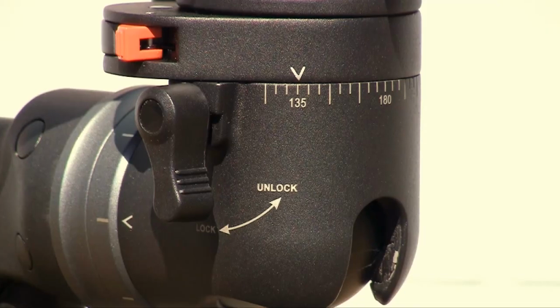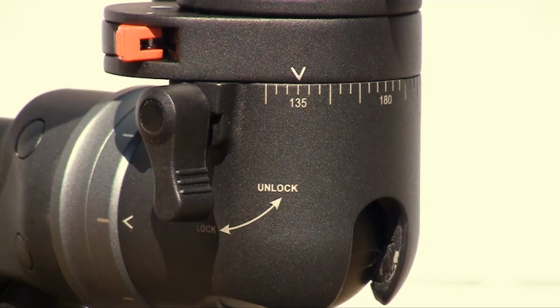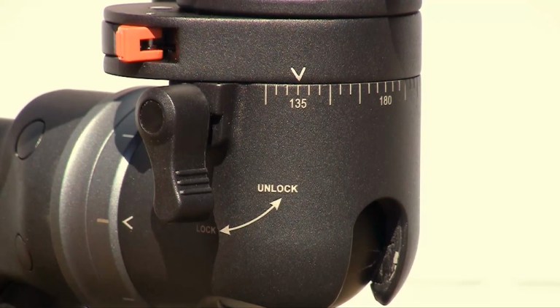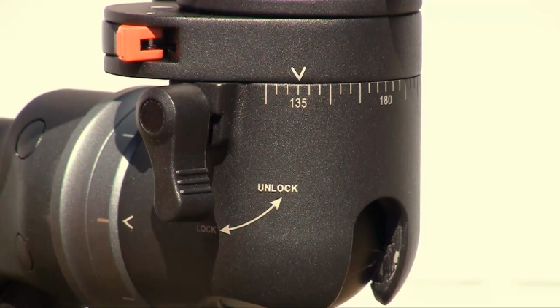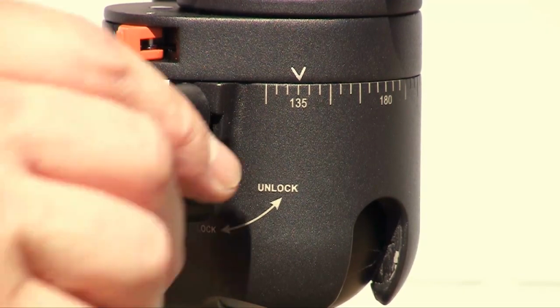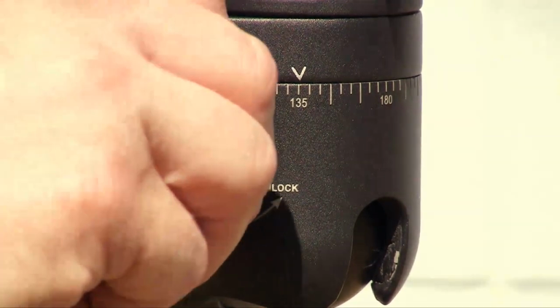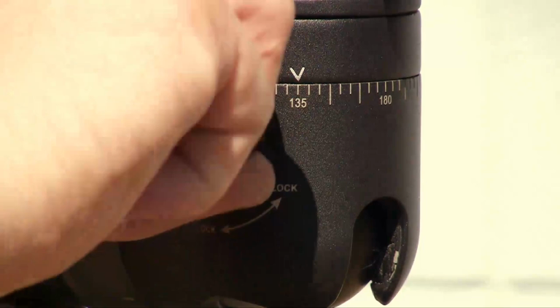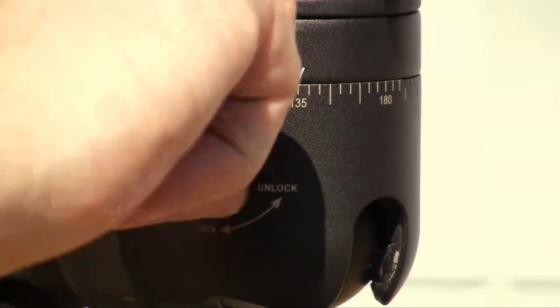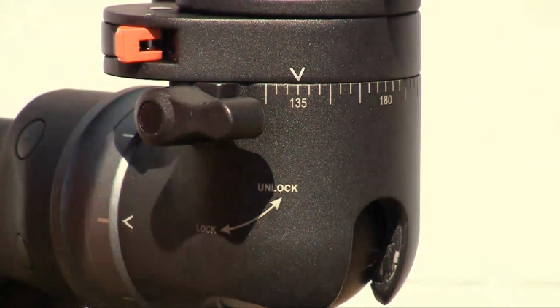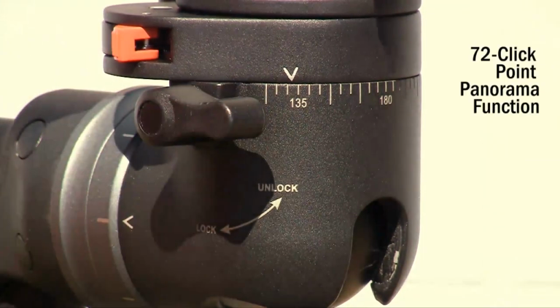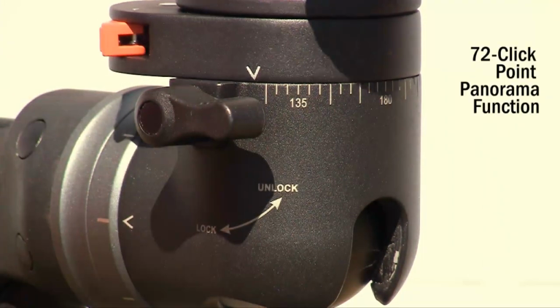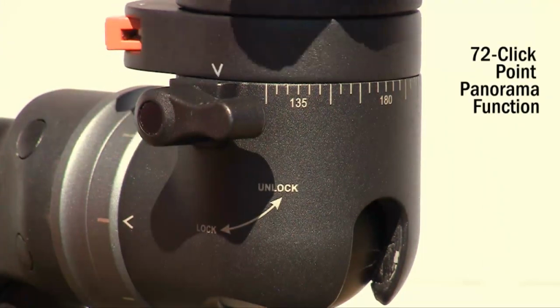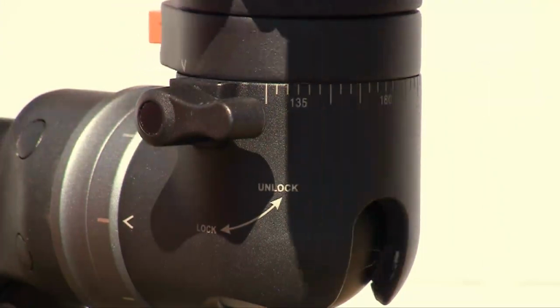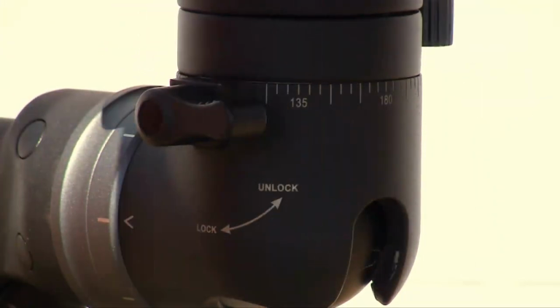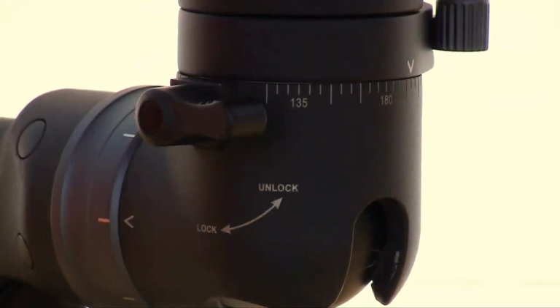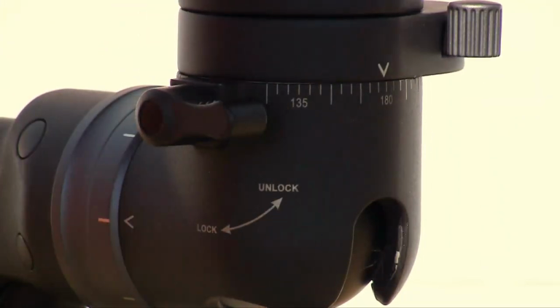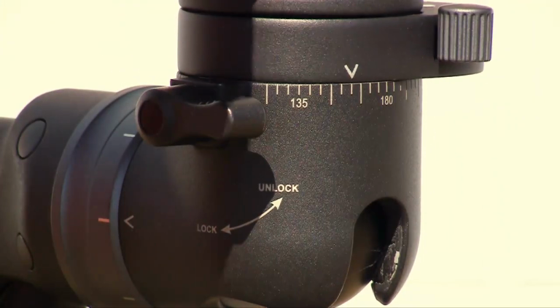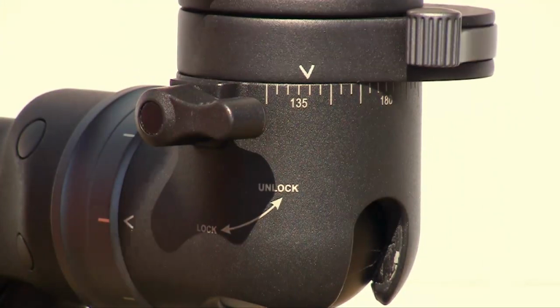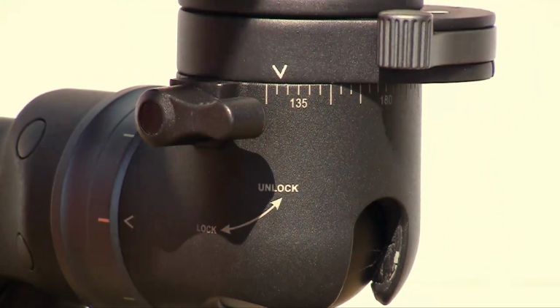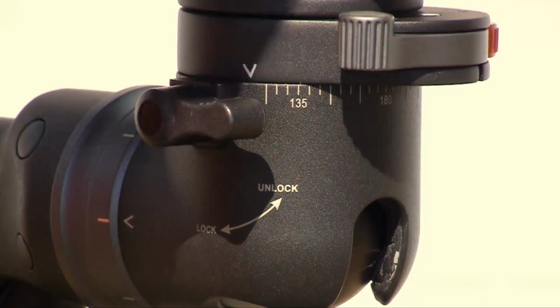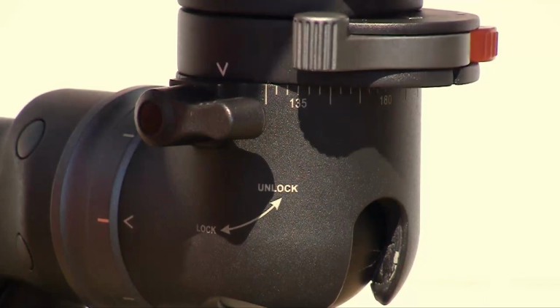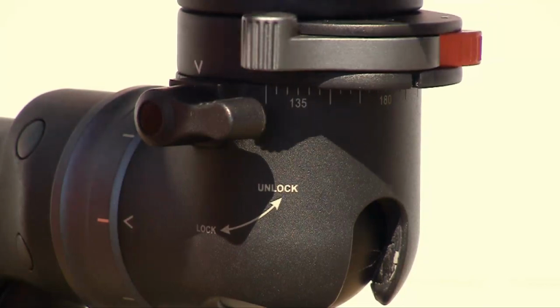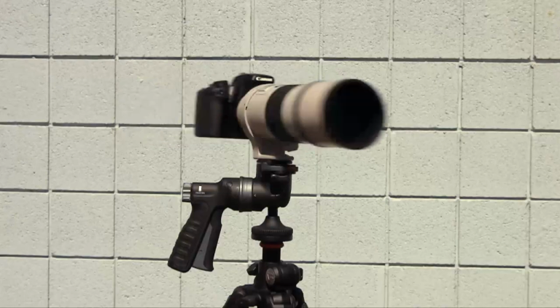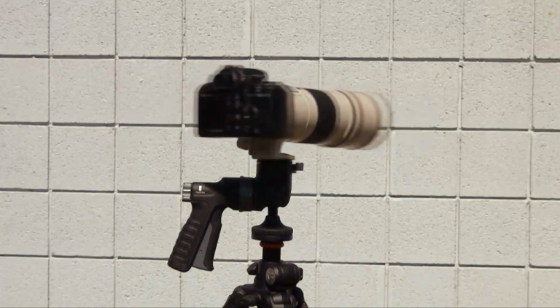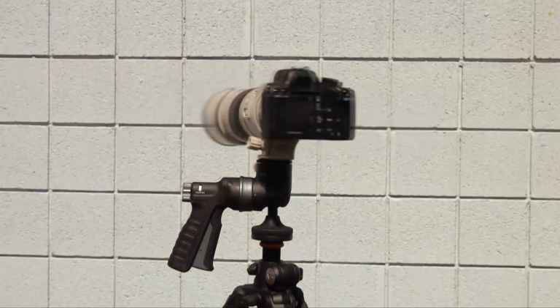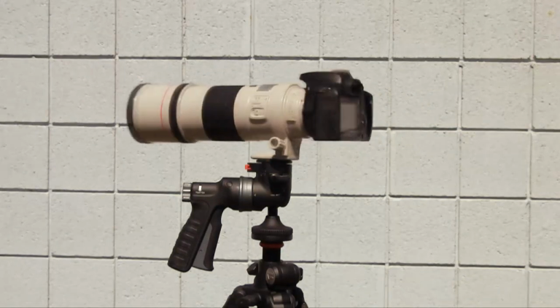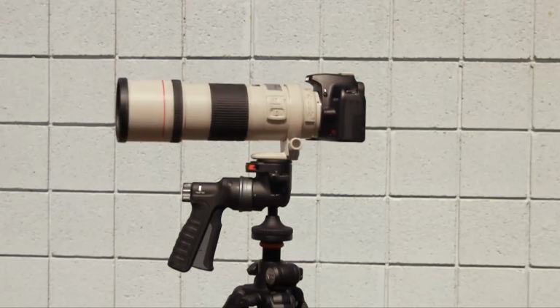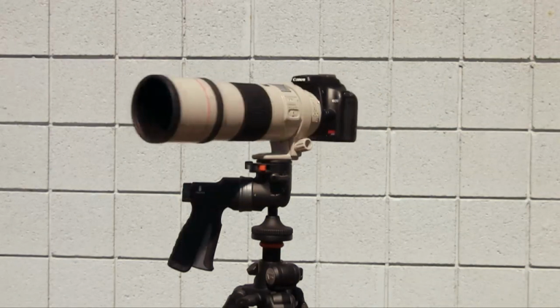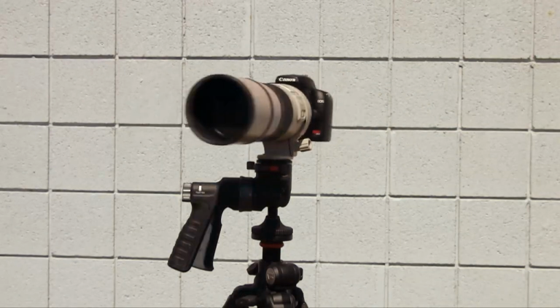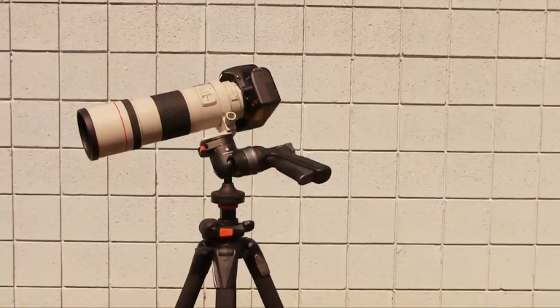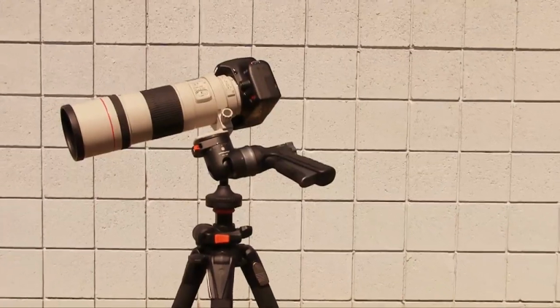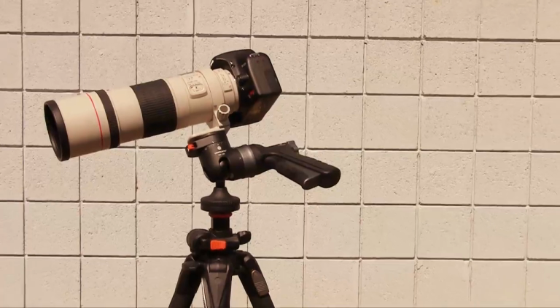Unlock the side lever and create the perfect panorama shot with 72-click-point rotation. The GH100 is great for DSLRs and spotting scopes, combining precise friction control and easy ergonomic positioning in one.